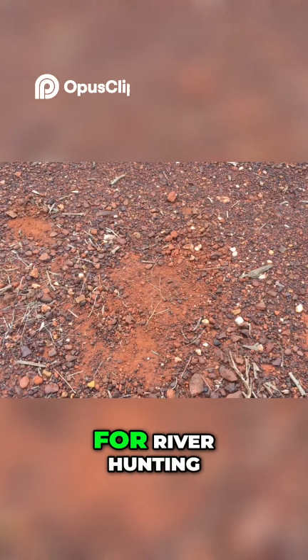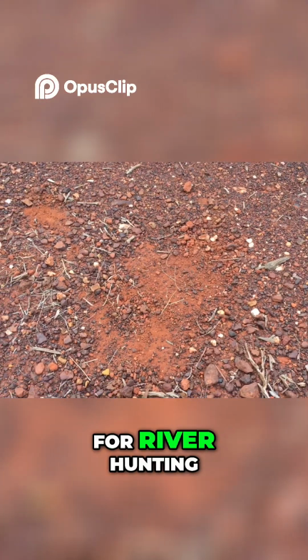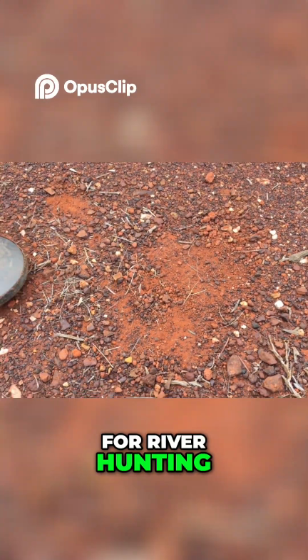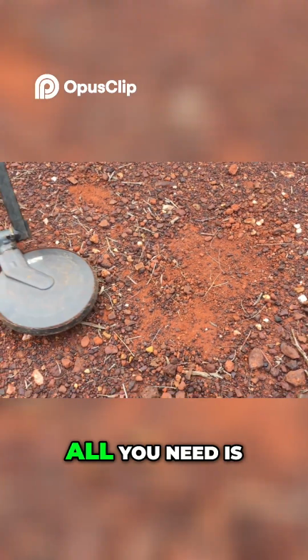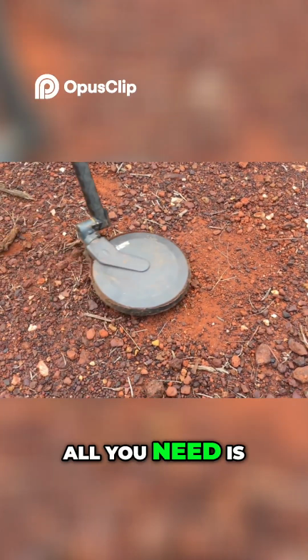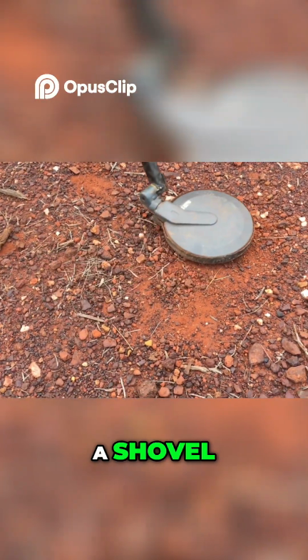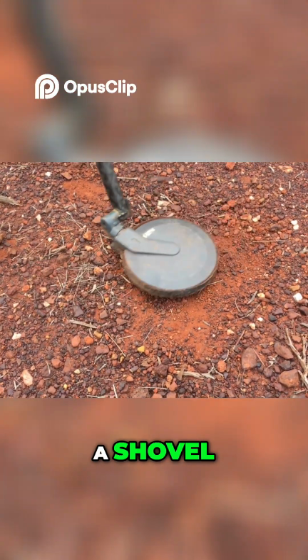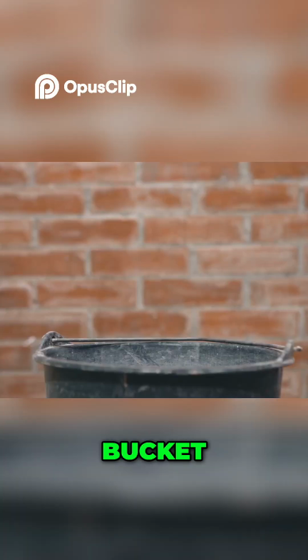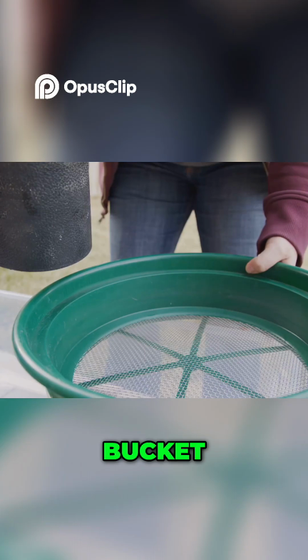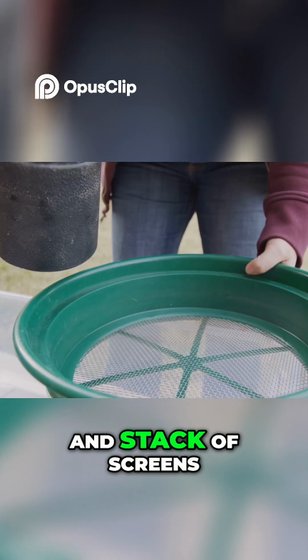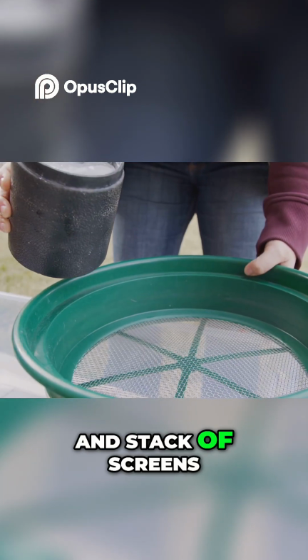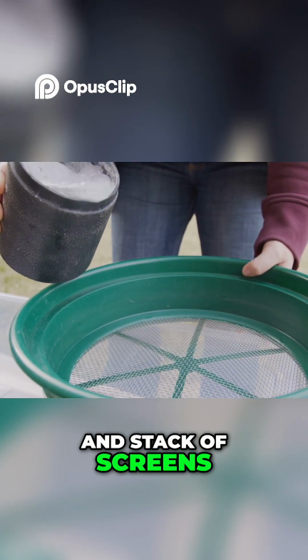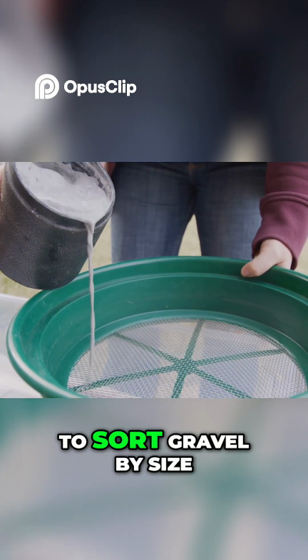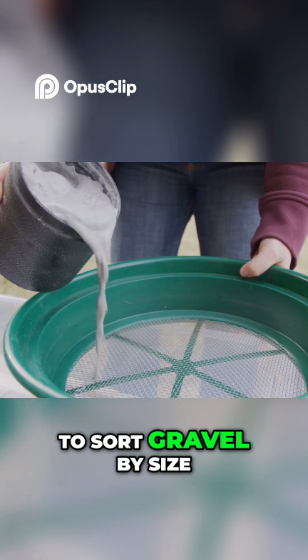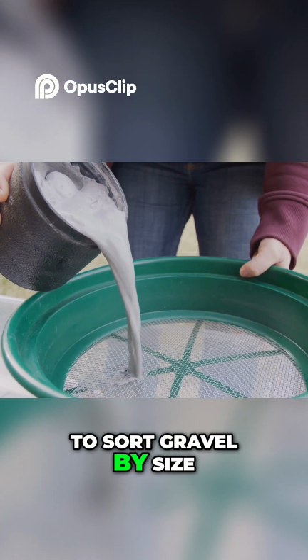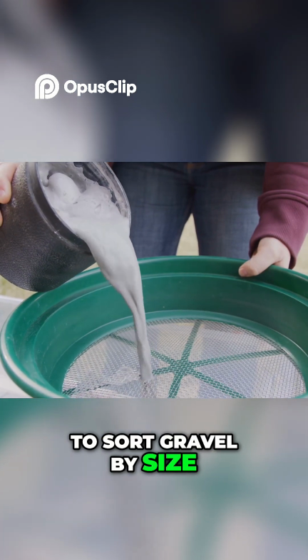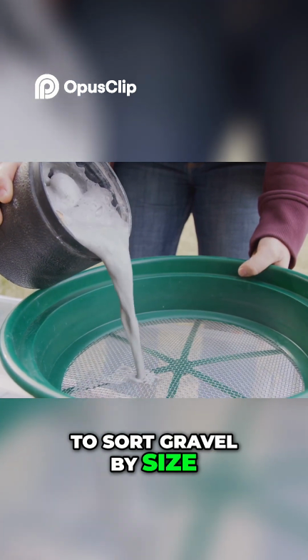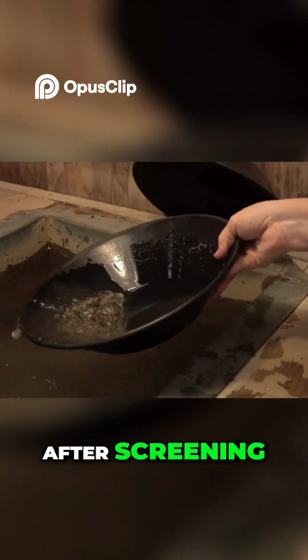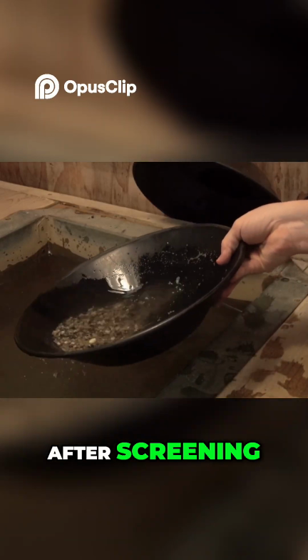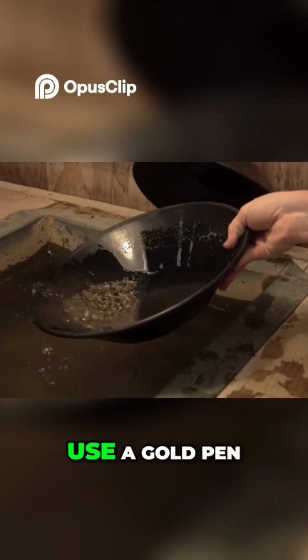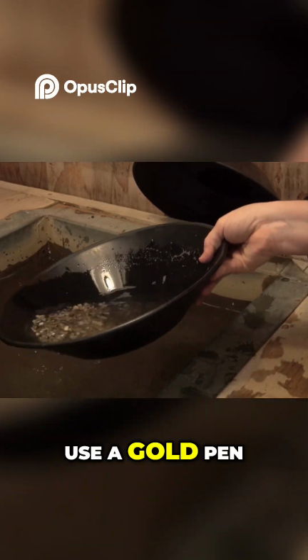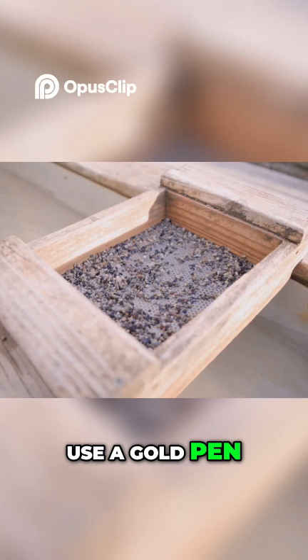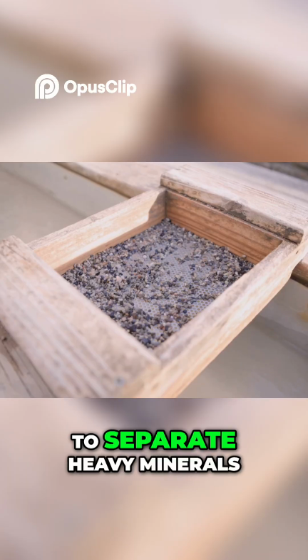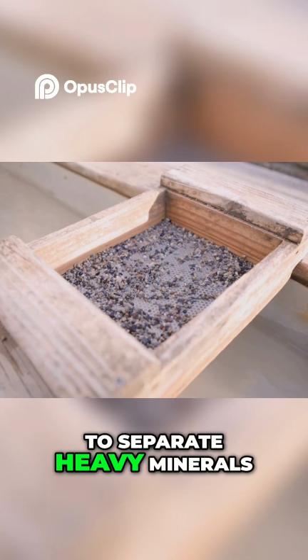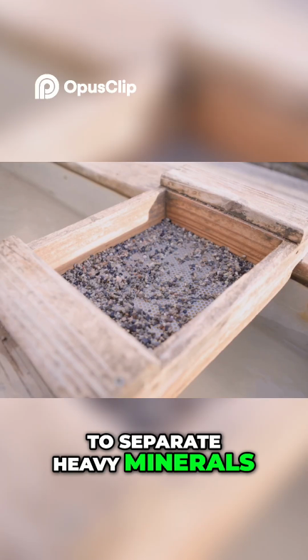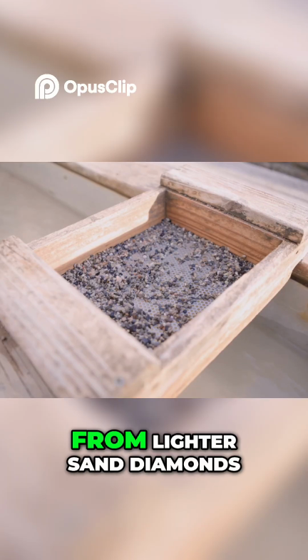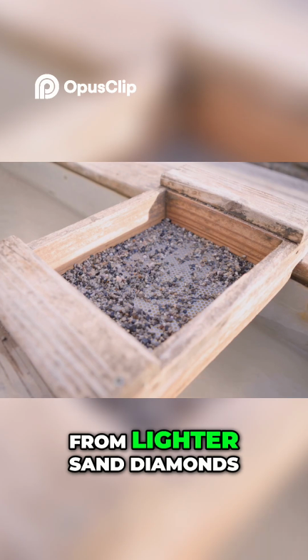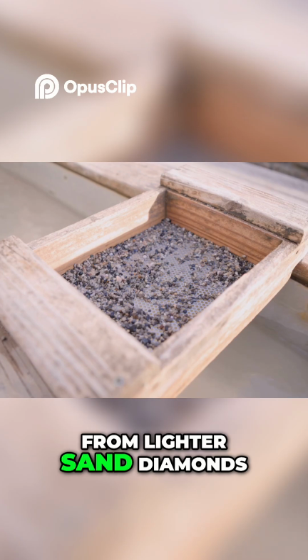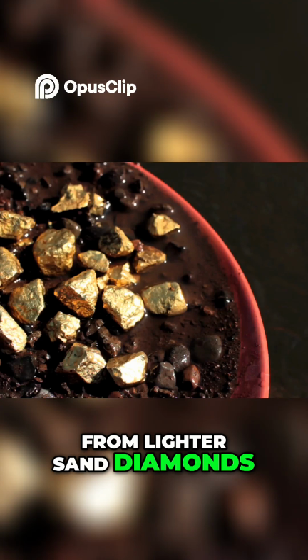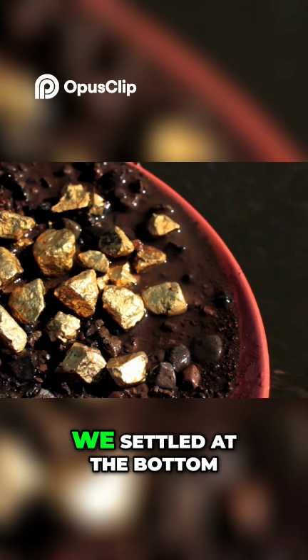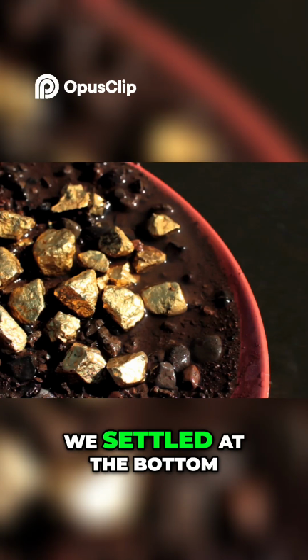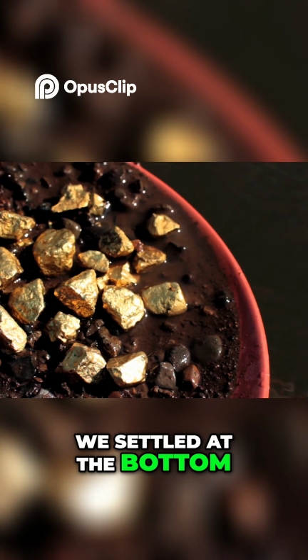For river hunting, all you need is a shovel, bucket, and a stack of screens to sort gravel by size. After screening, use a gold pan to separate heavy minerals from lighter ones, as diamonds settle at the bottom.